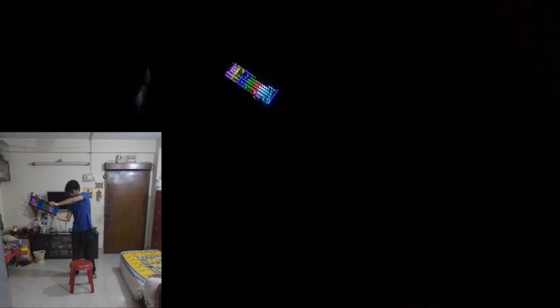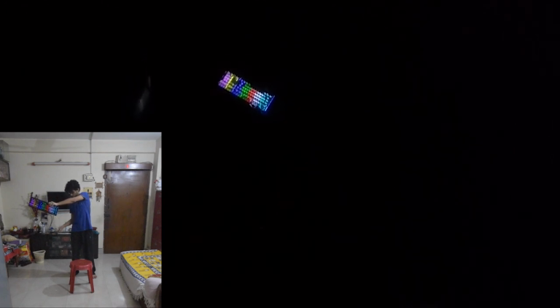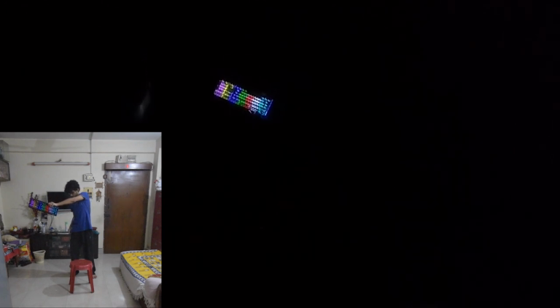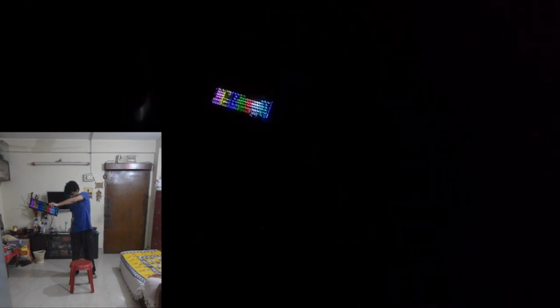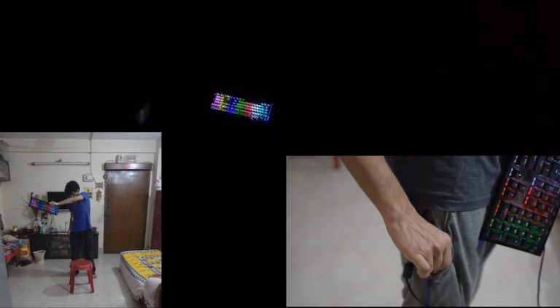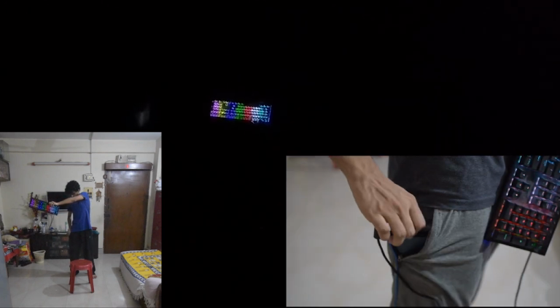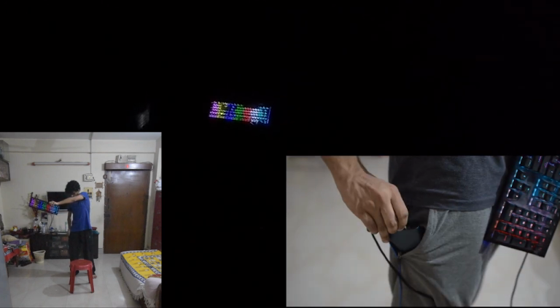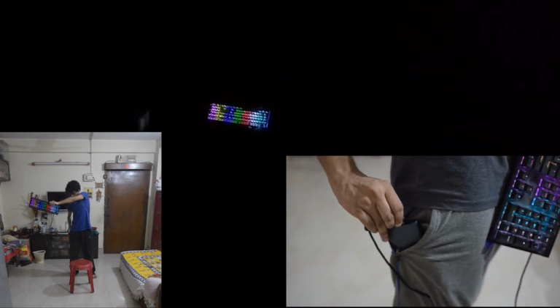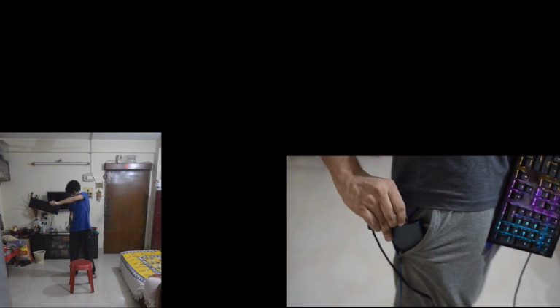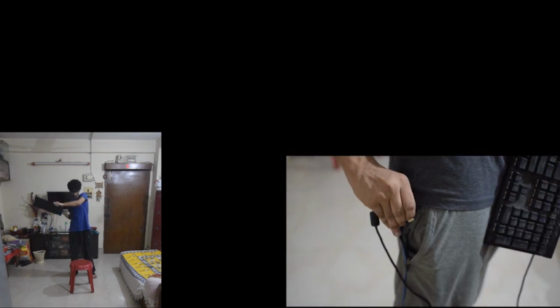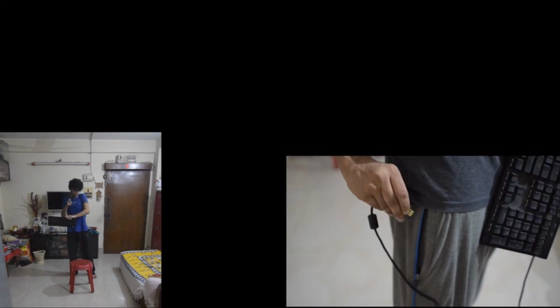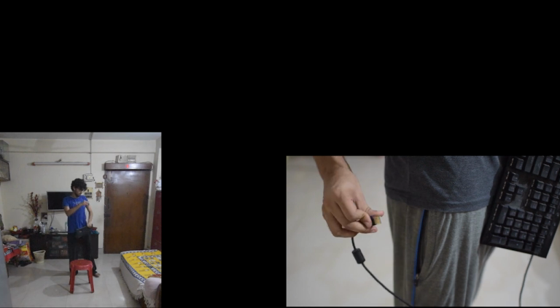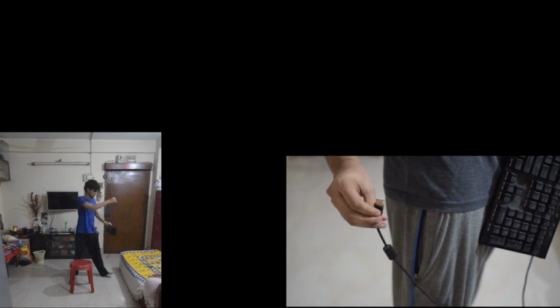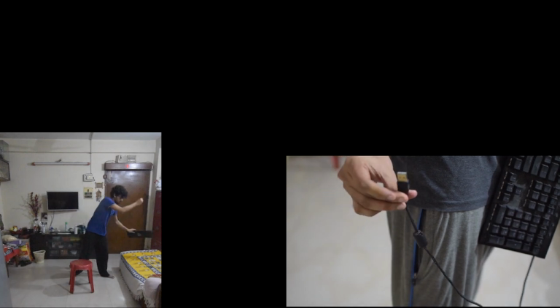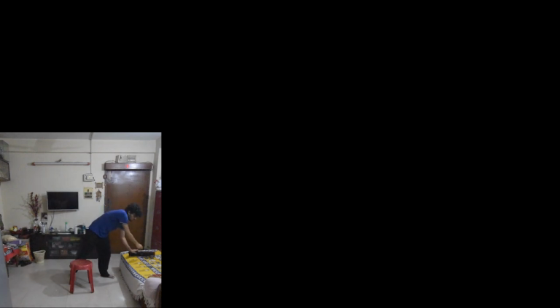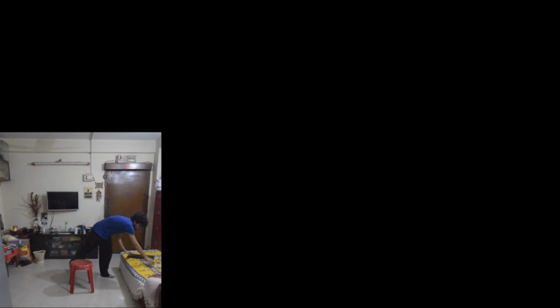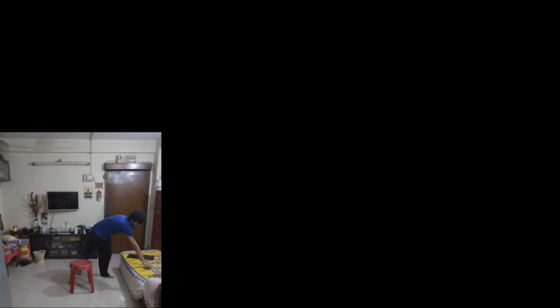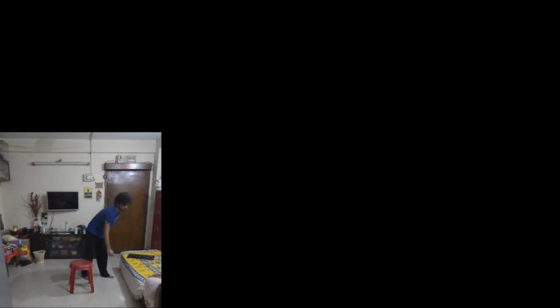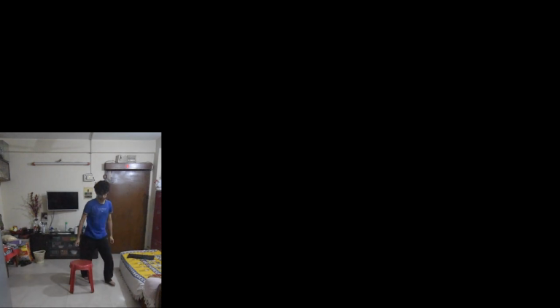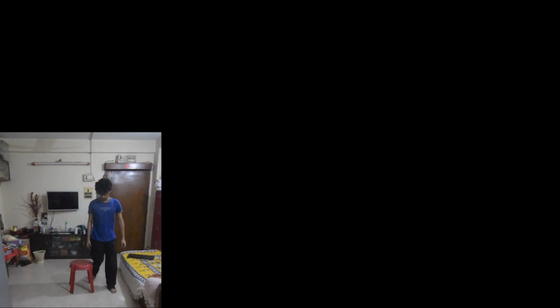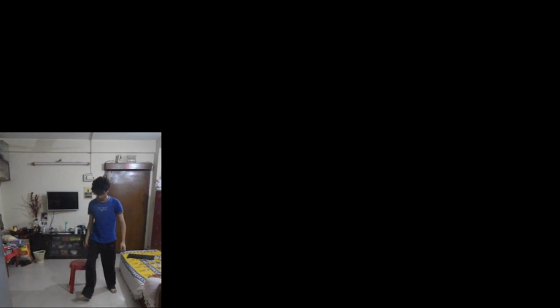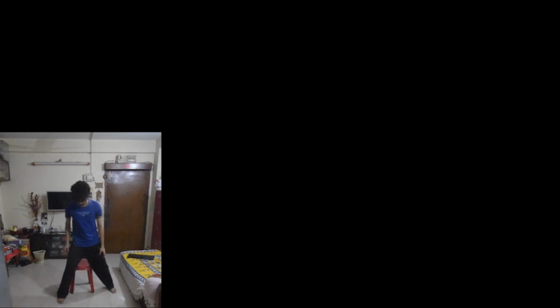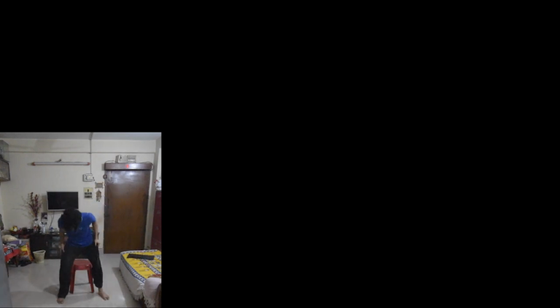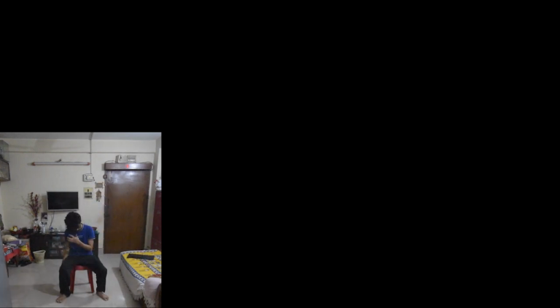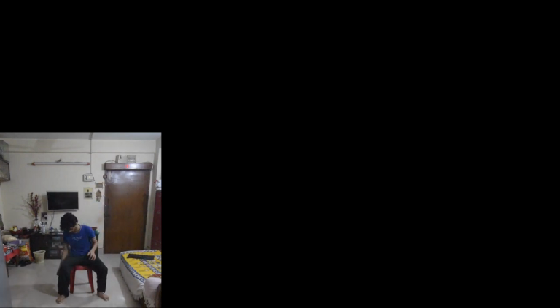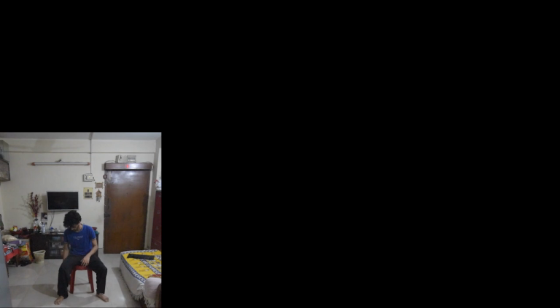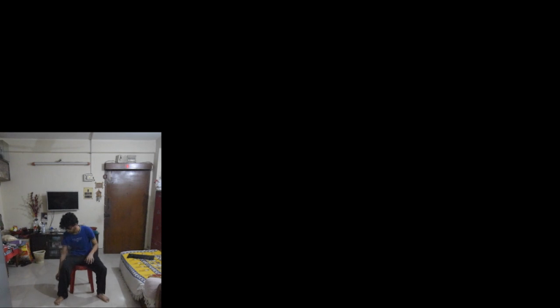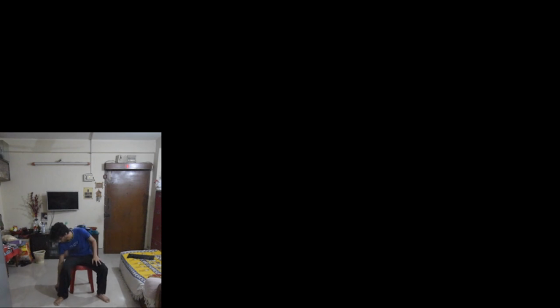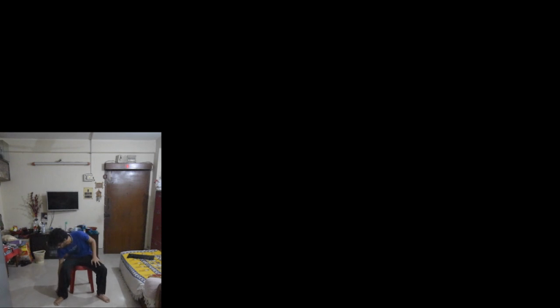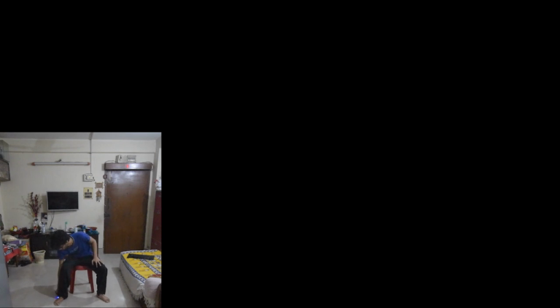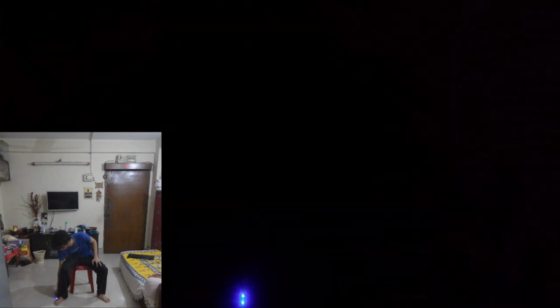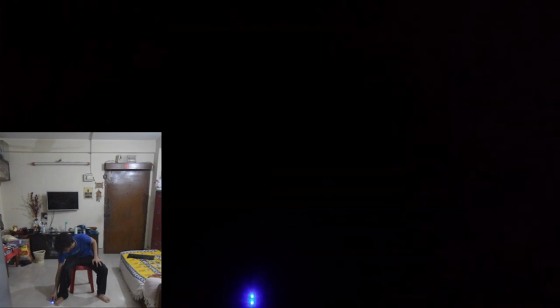Then turn off the keyboard lights by unplugging the keyboard from the power bank. Now grab the LED and be seated, then start painting yourself with the LED like this.